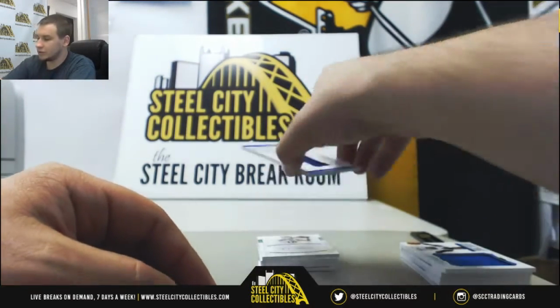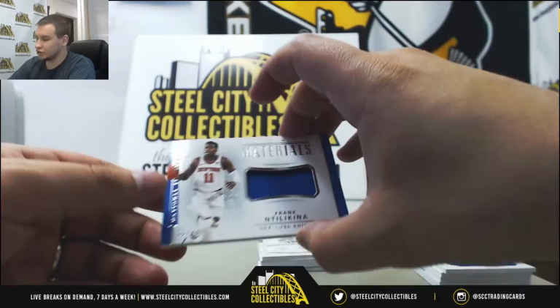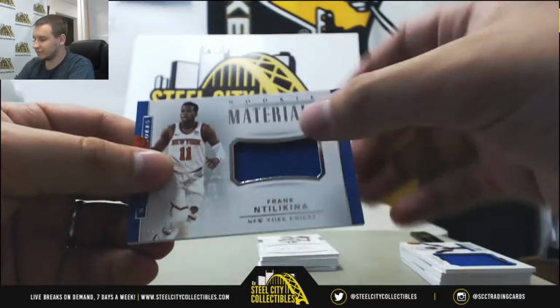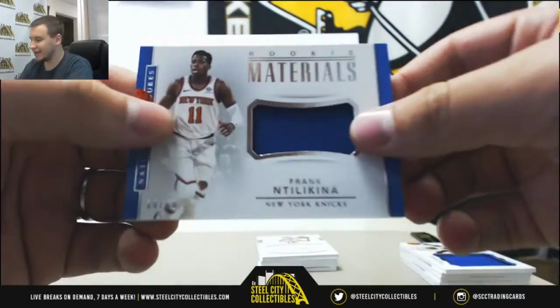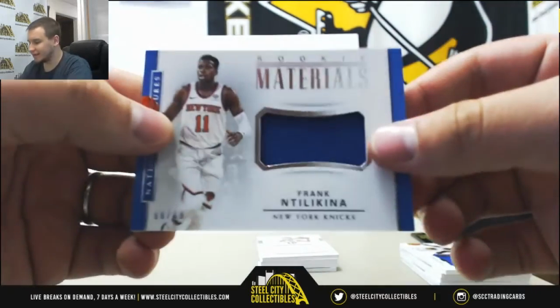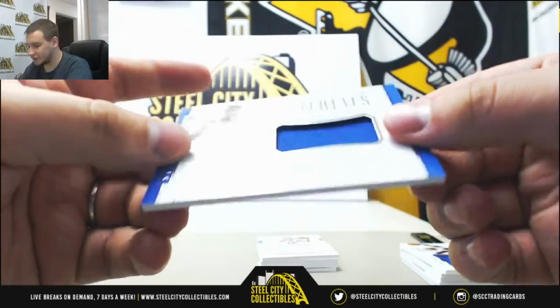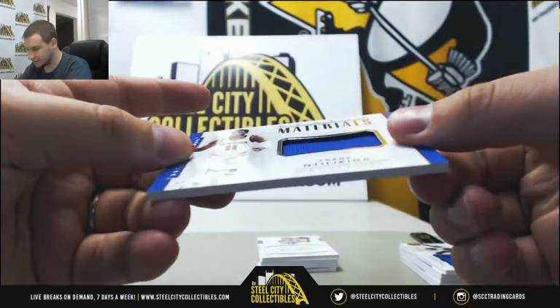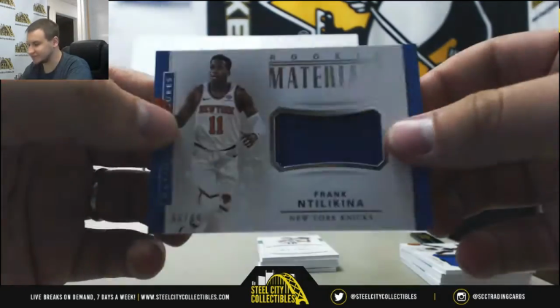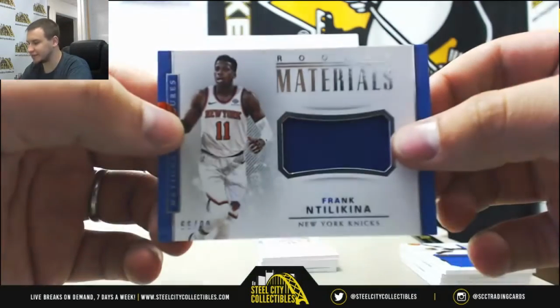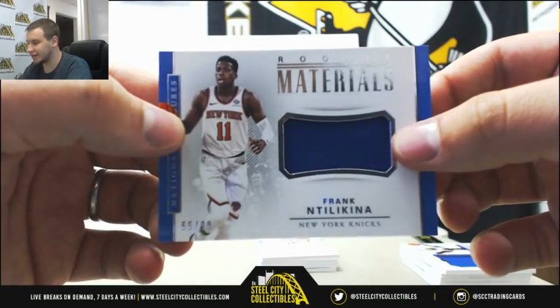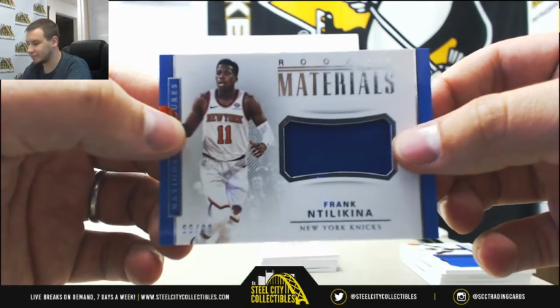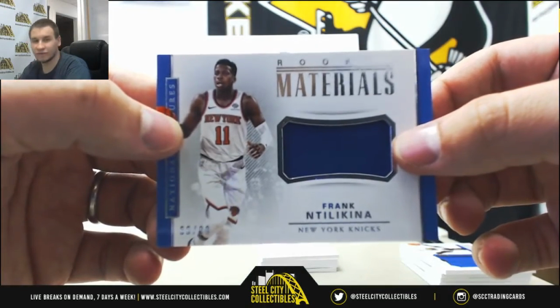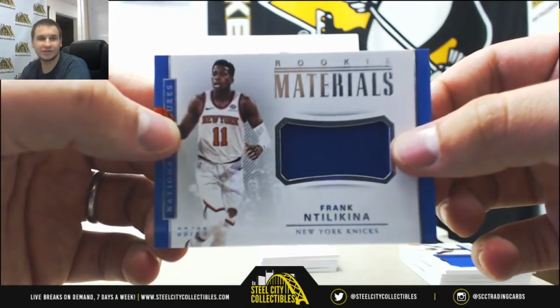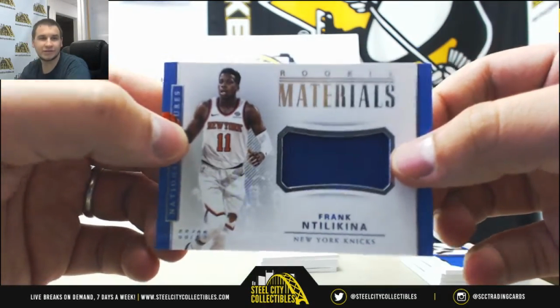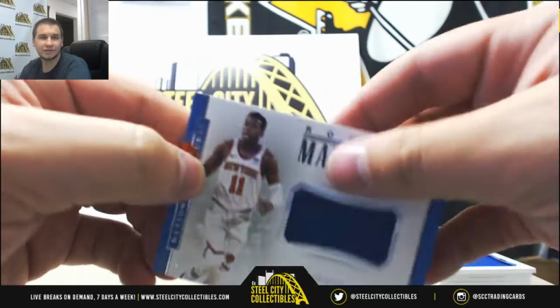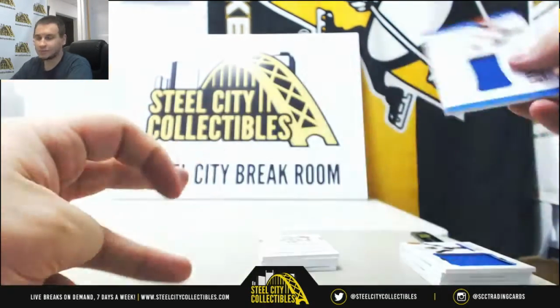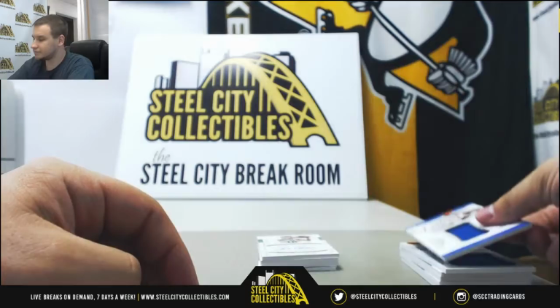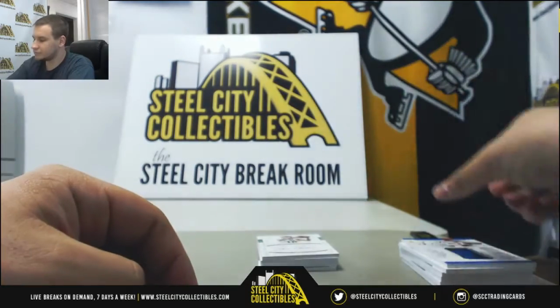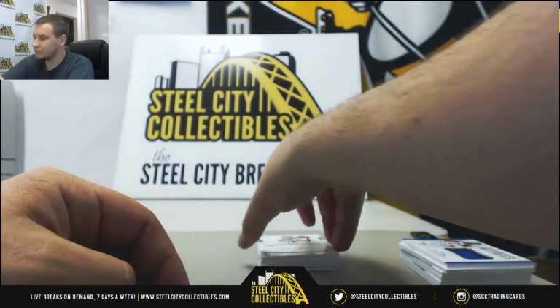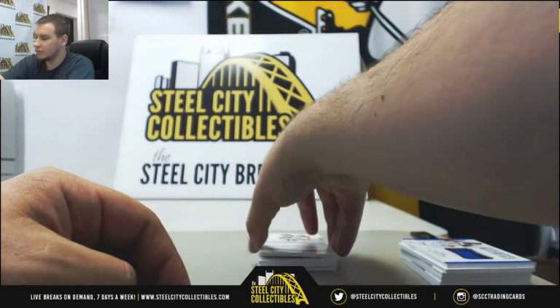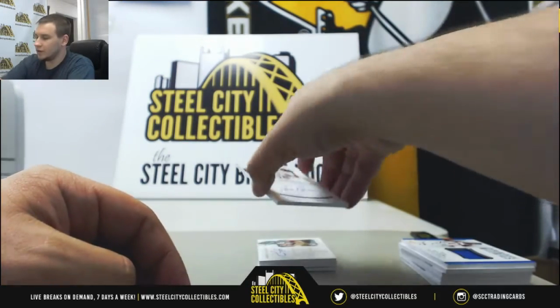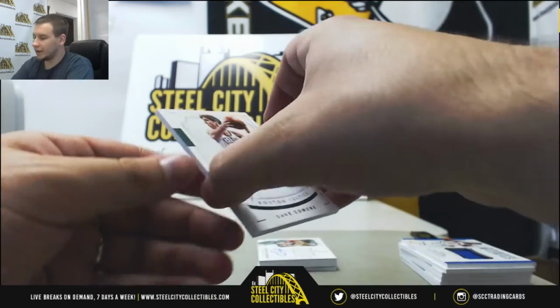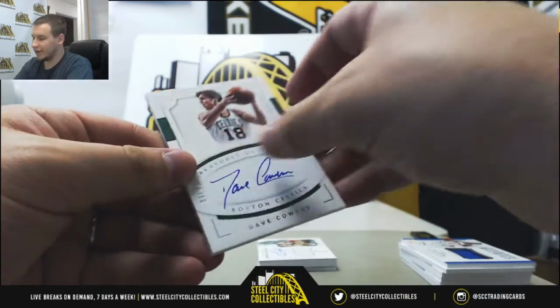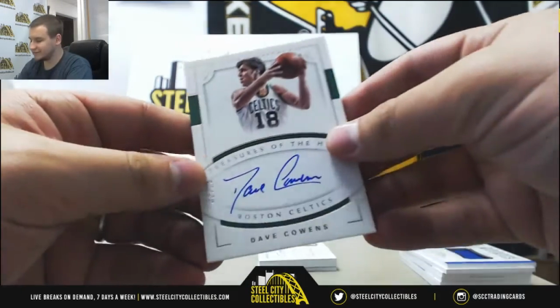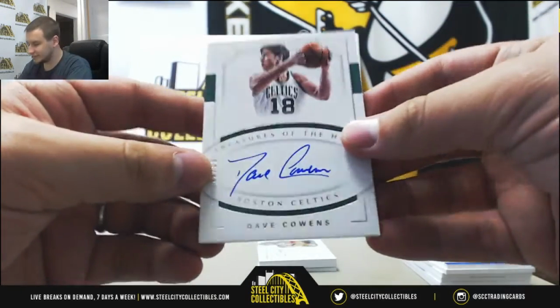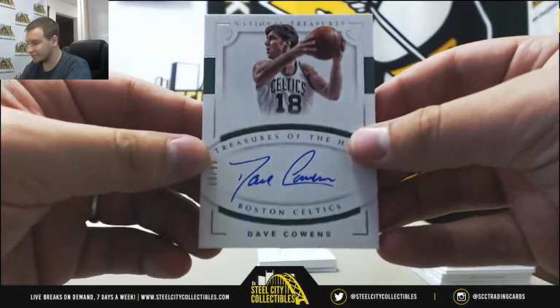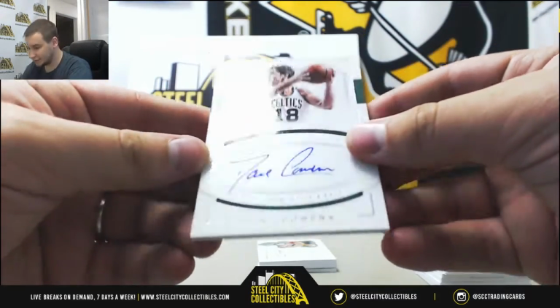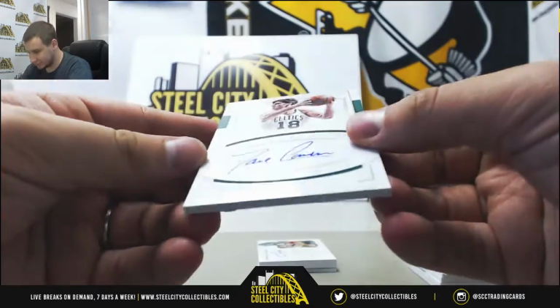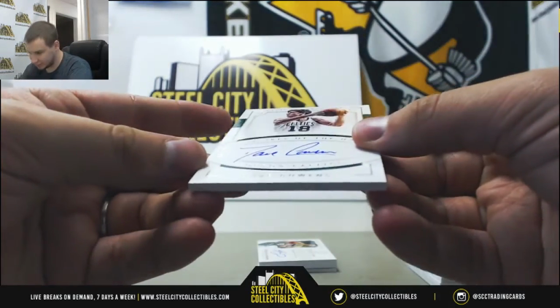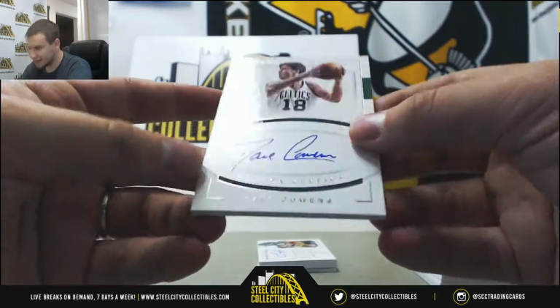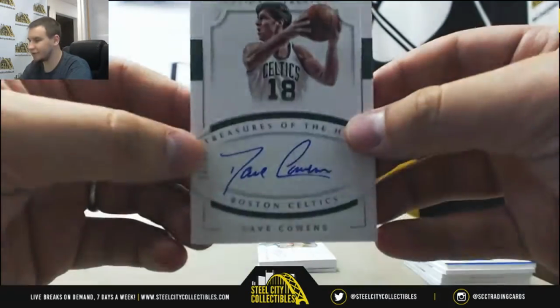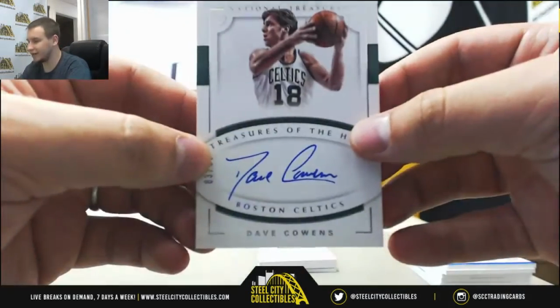Jersey Relic Frank Ntilikina, this one's 66-99 for the Knicks. Autograph Celtics, Dave Cowens — this one is 83-99.